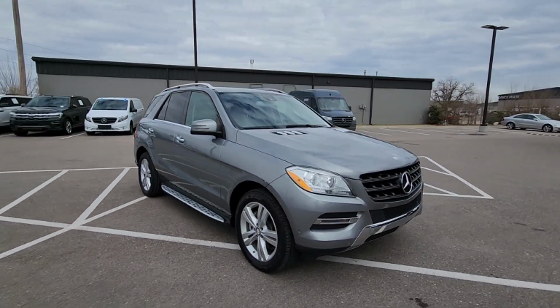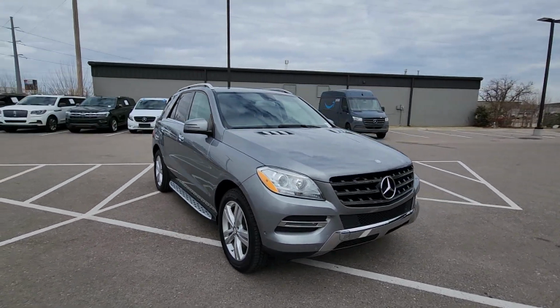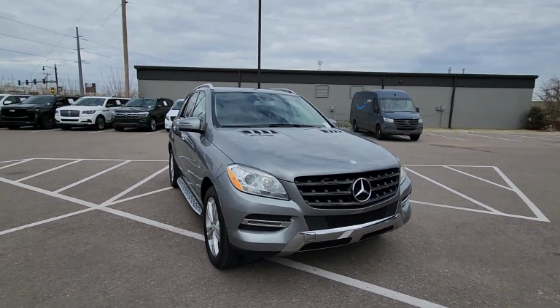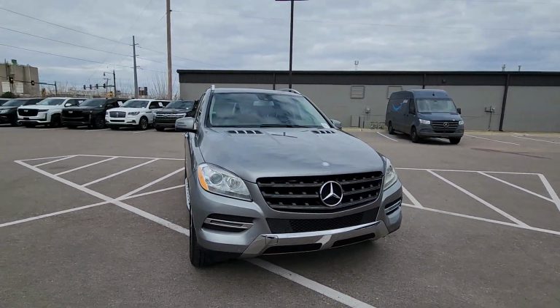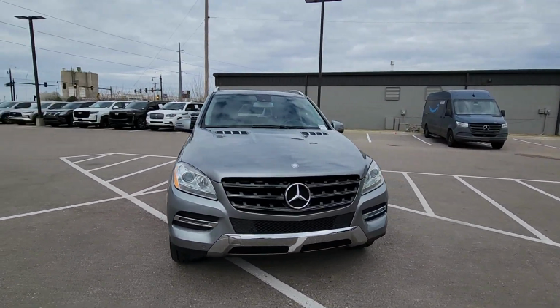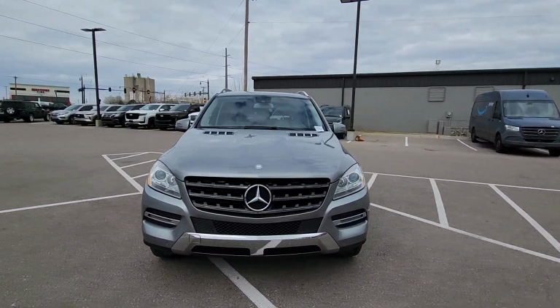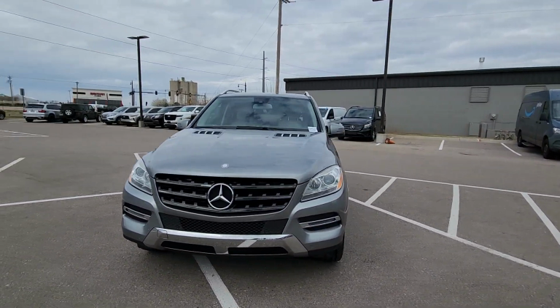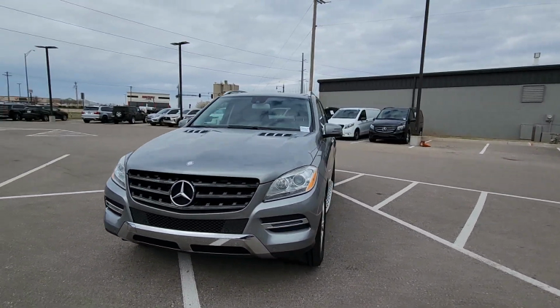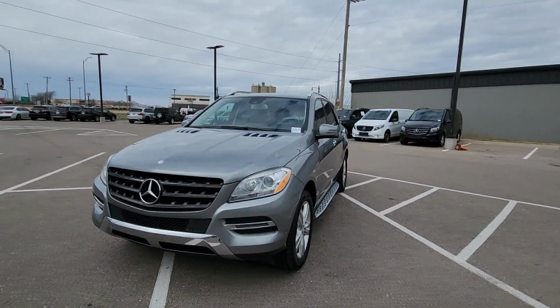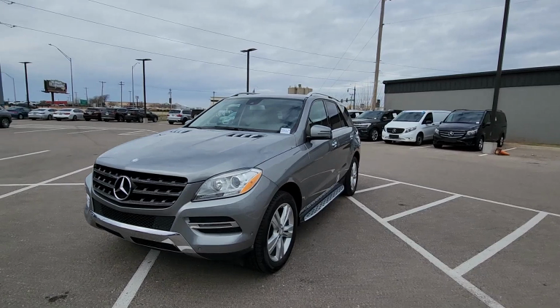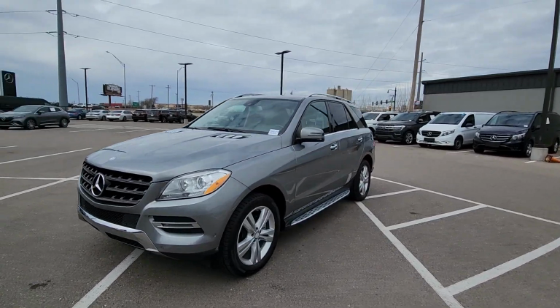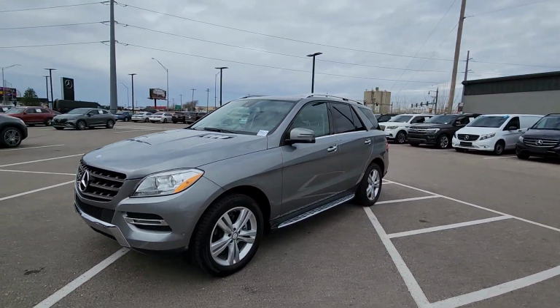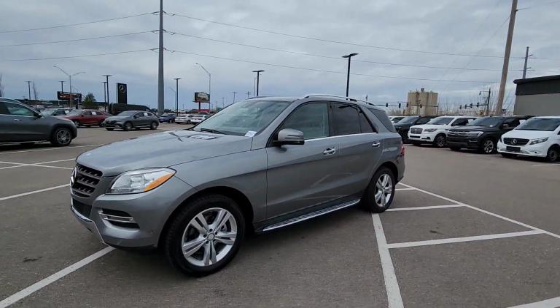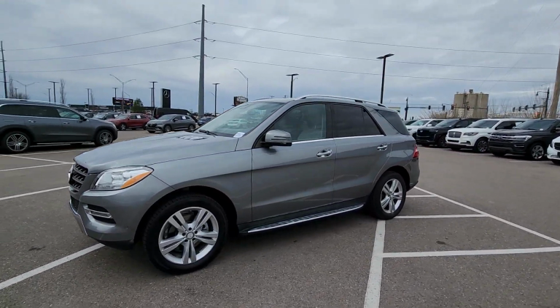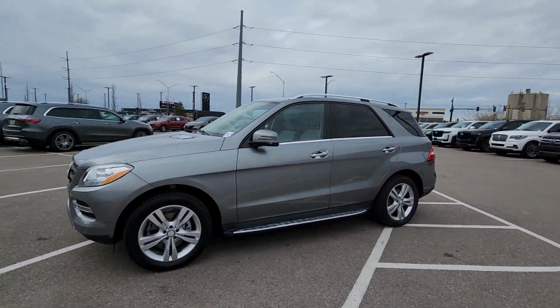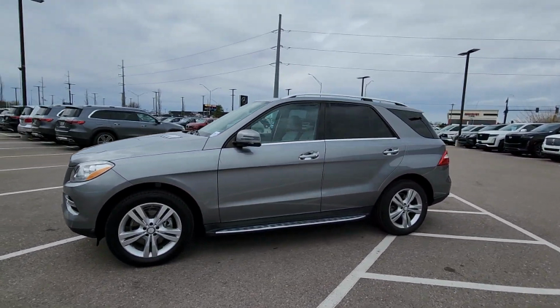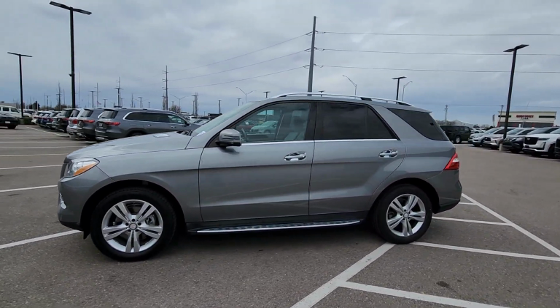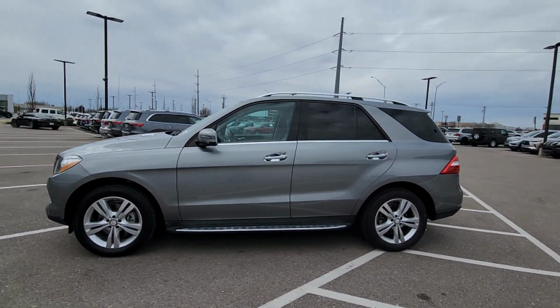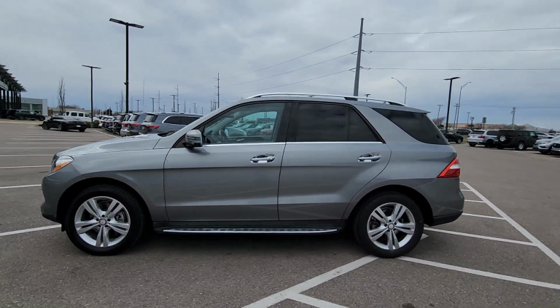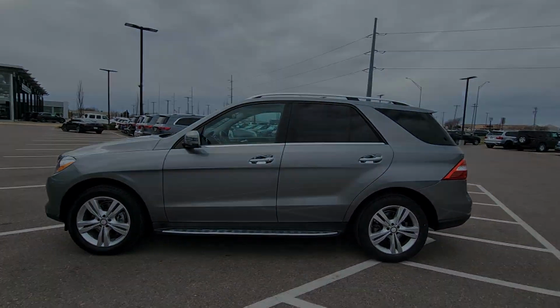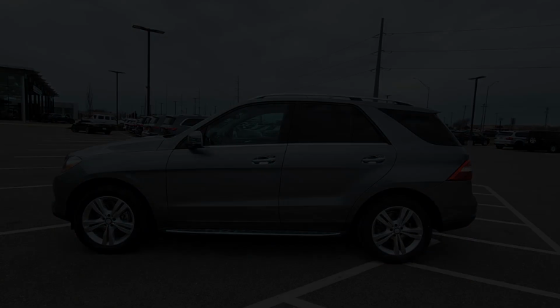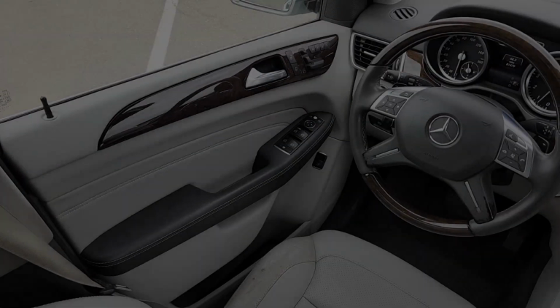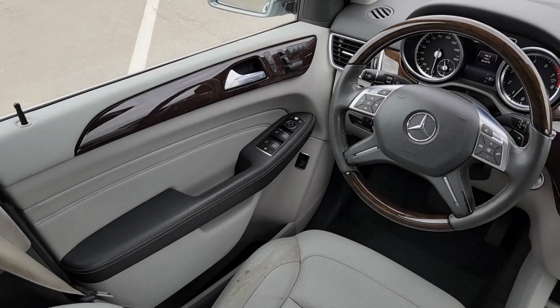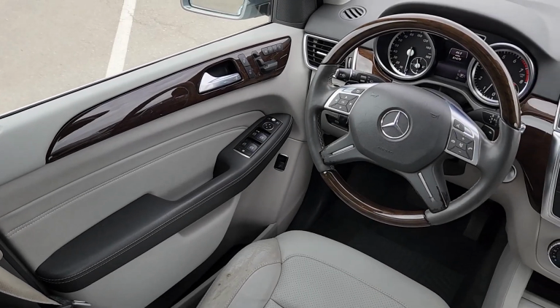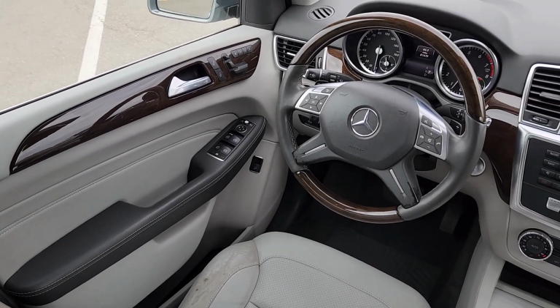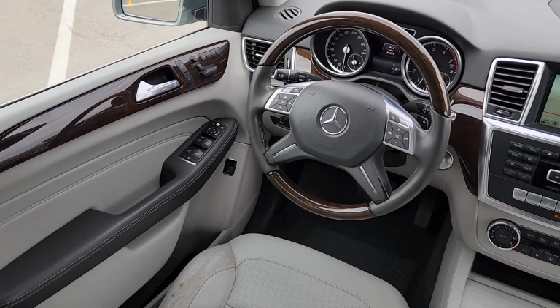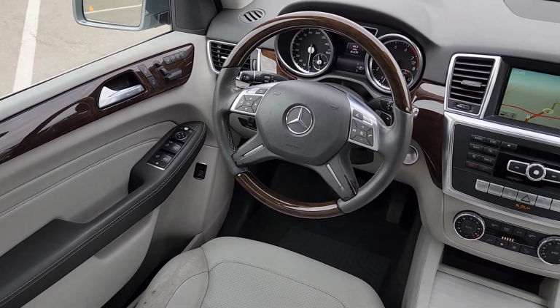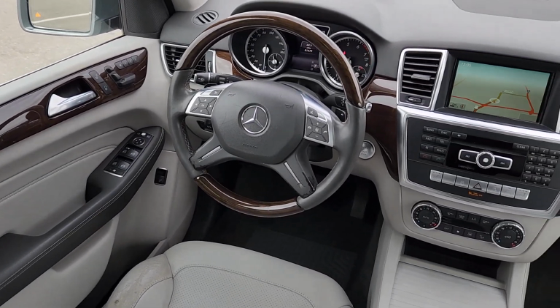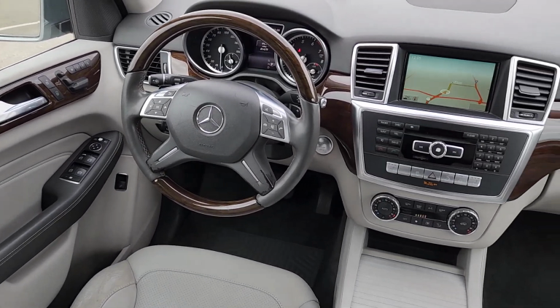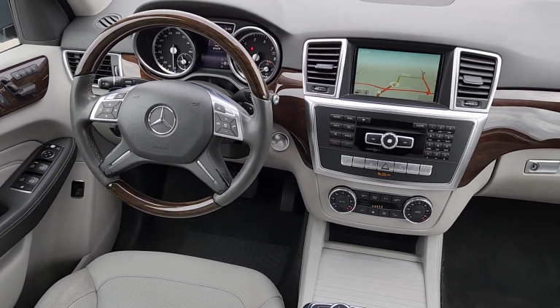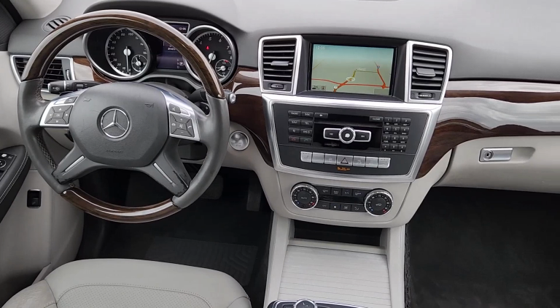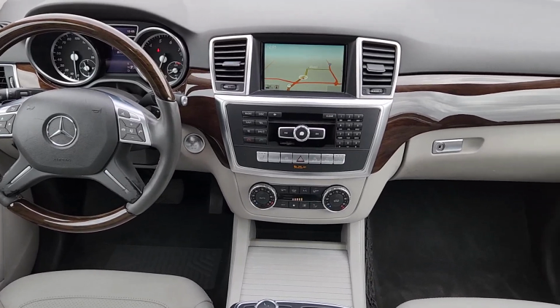From the hushed, finely appointed cabin, to the luxurious seating and ample cargo space, to the impressive suite of safety and infotainment tech, this upscale SUV is extraordinary in every way. These are just some of the great options this vehicle comes with.